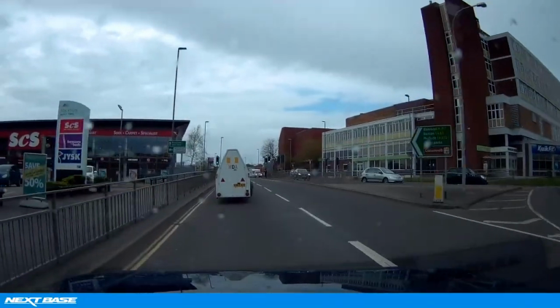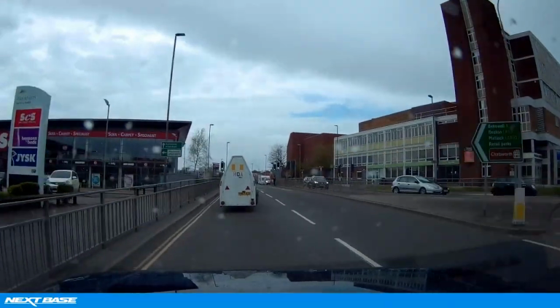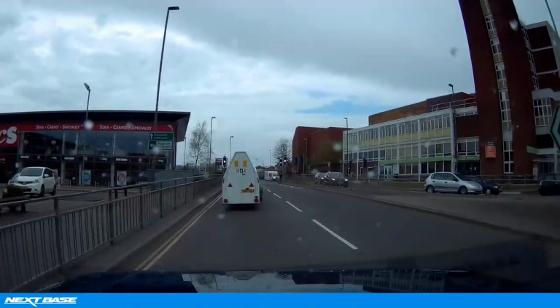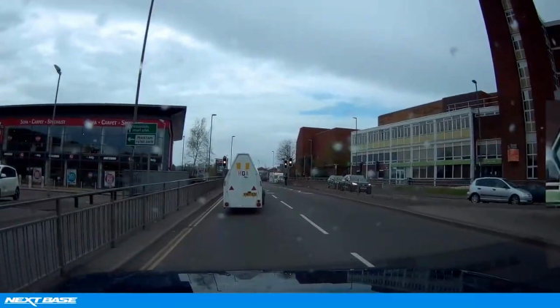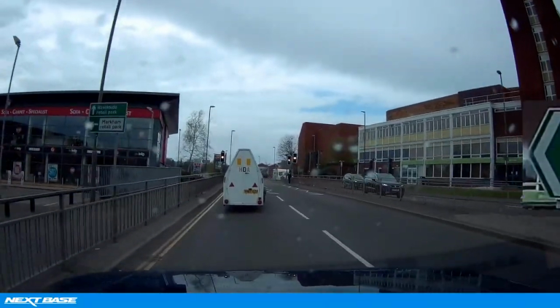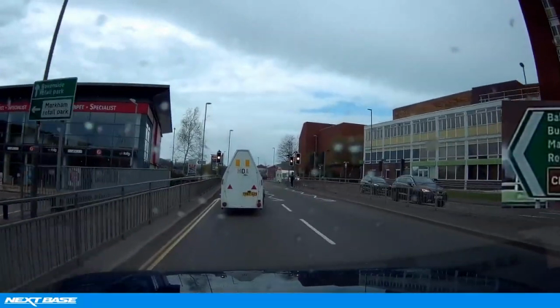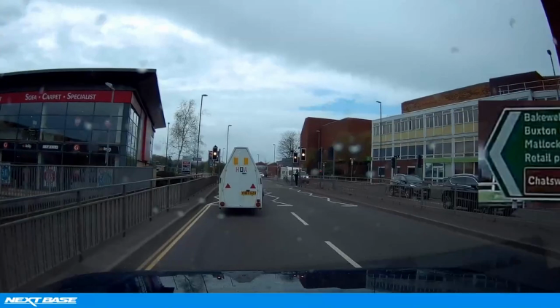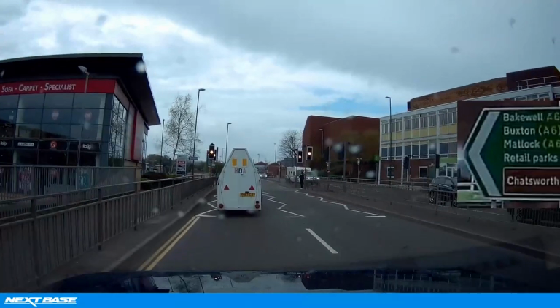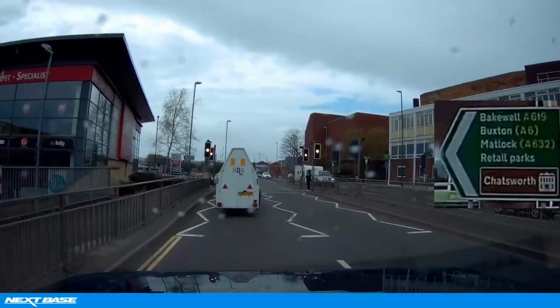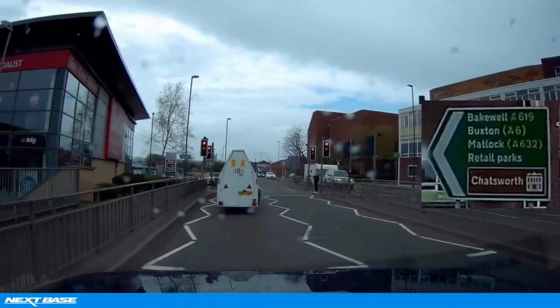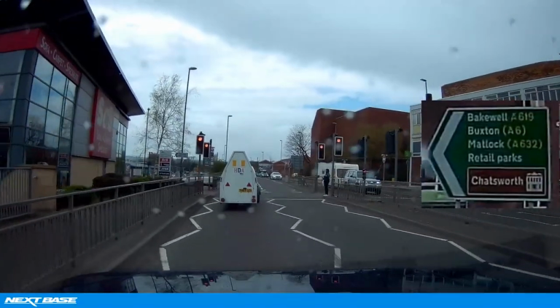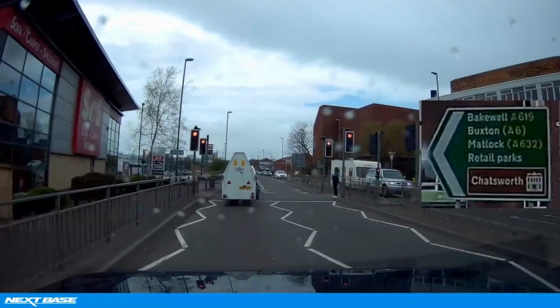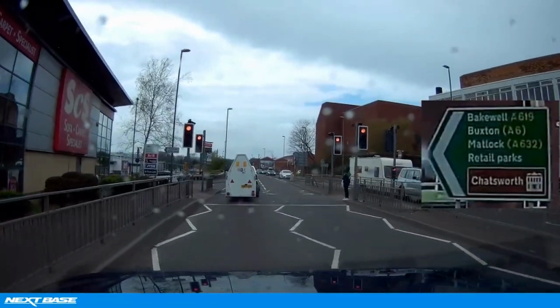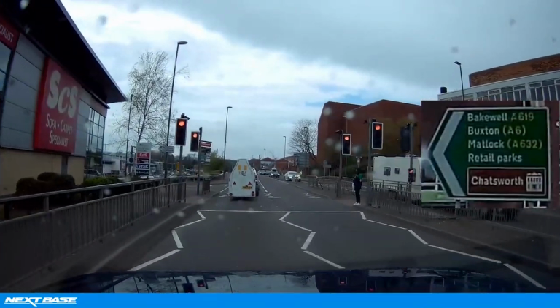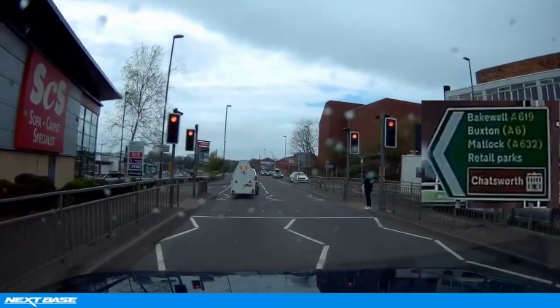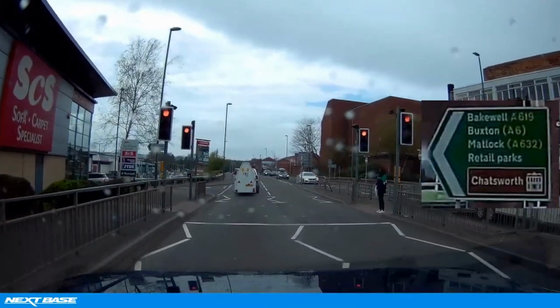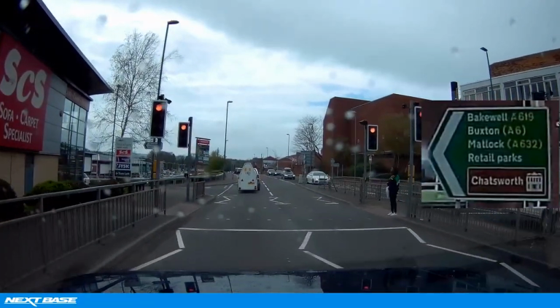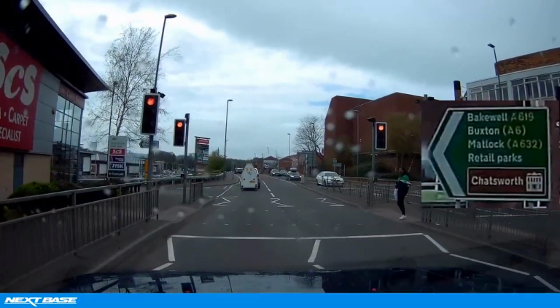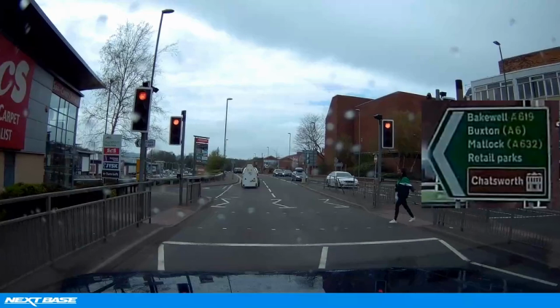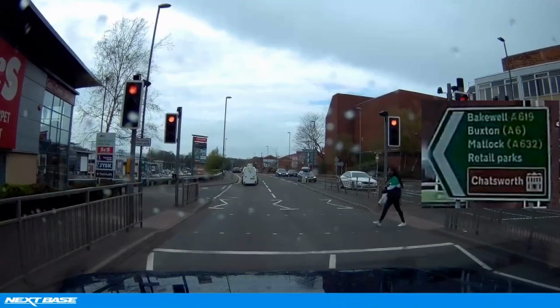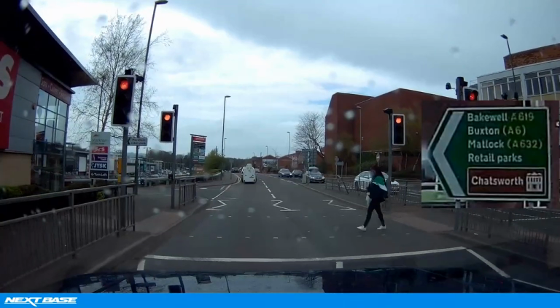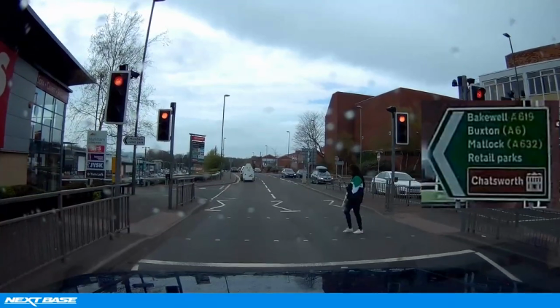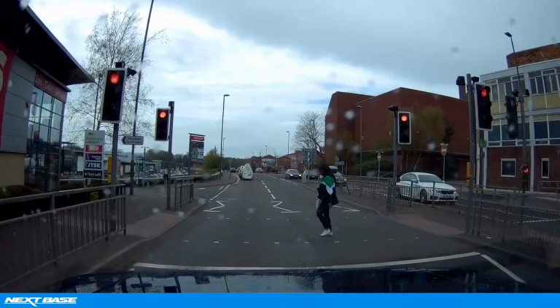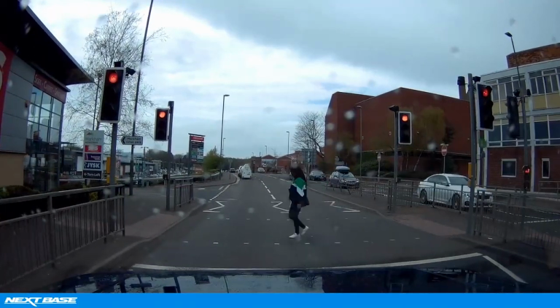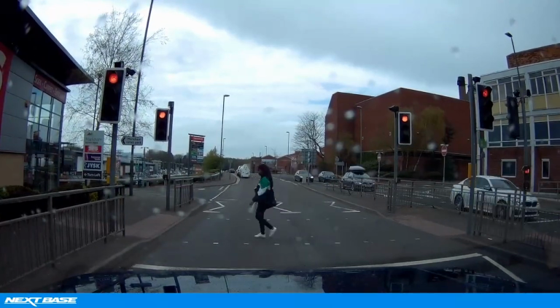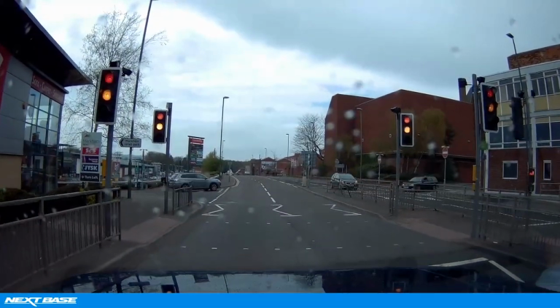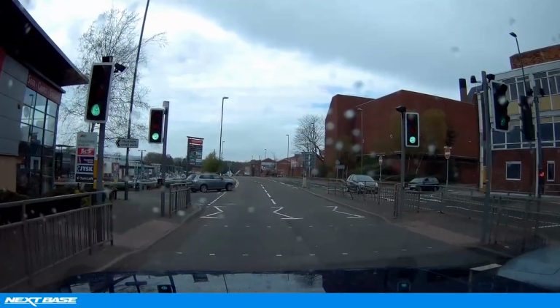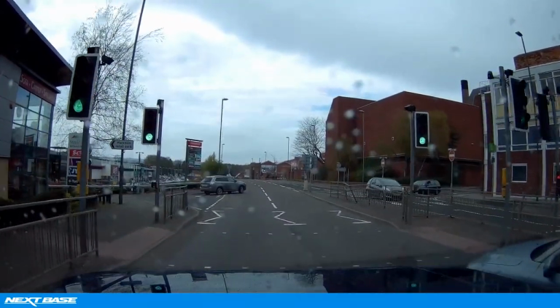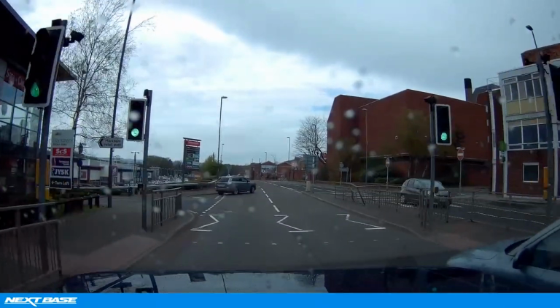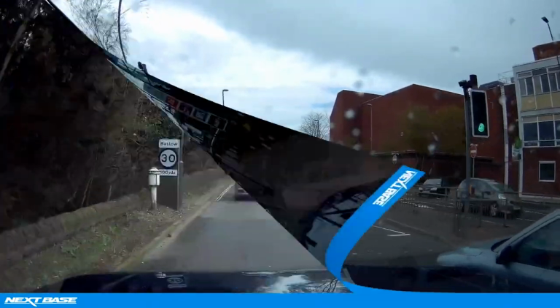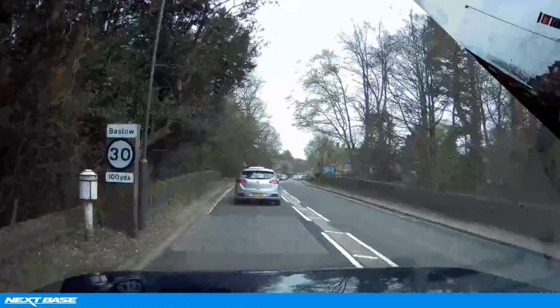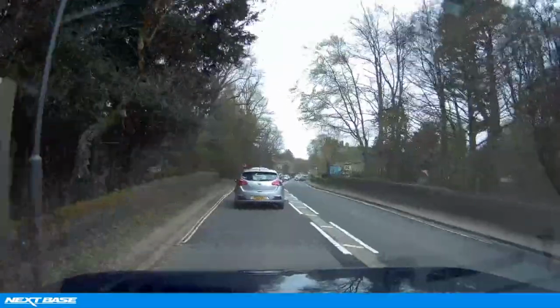Right, we're on the A619 now and we're on this road until we turn off to the site, which is in about 8.5 miles. We won't show you all that but we will pick the footage up again as we enter the village of Baslow, just before that turn off.